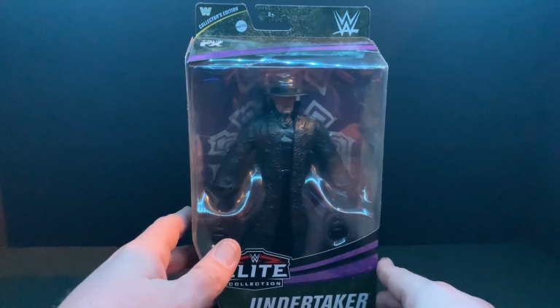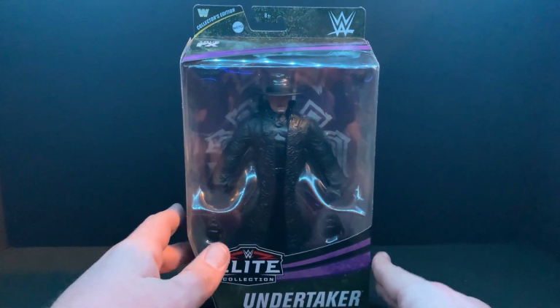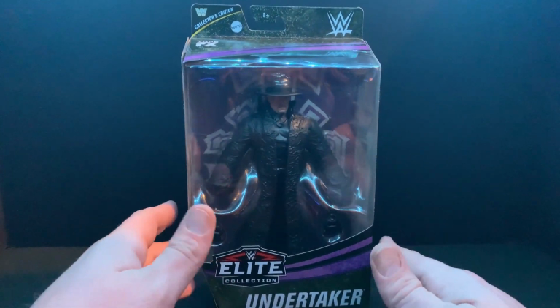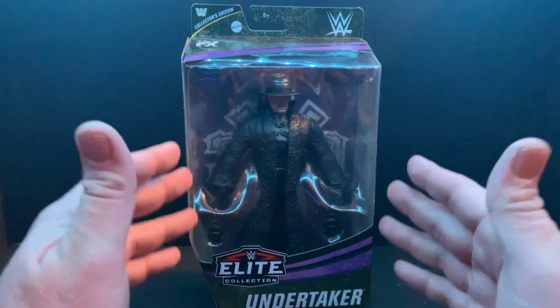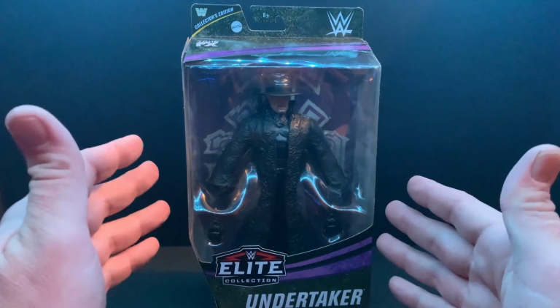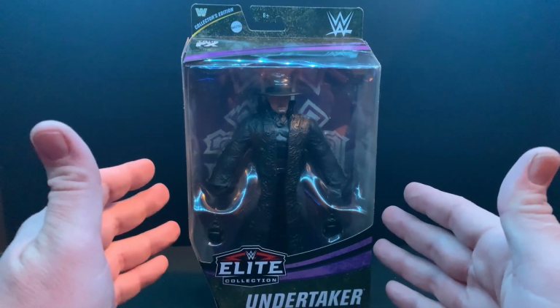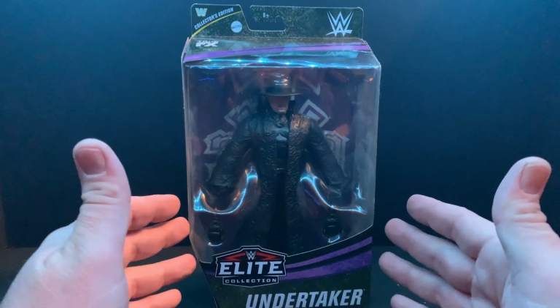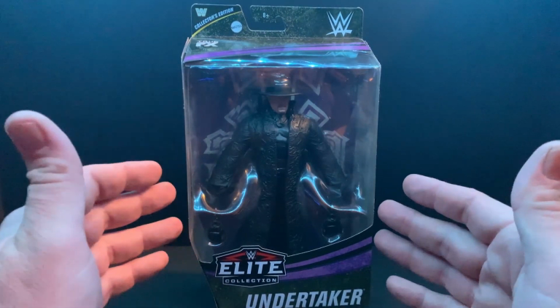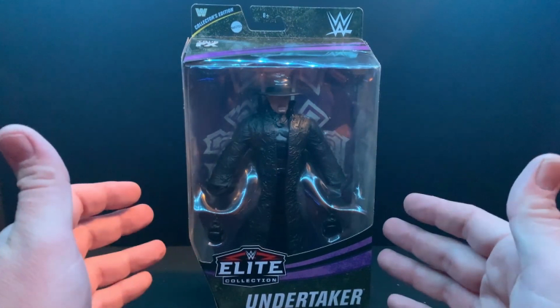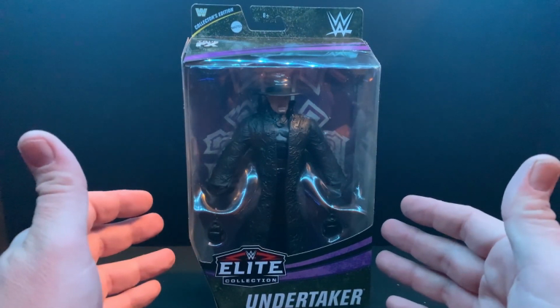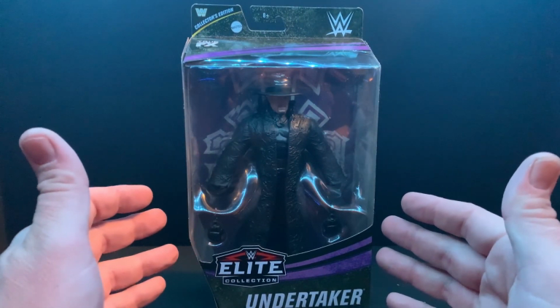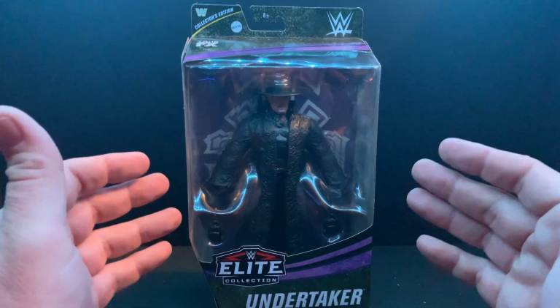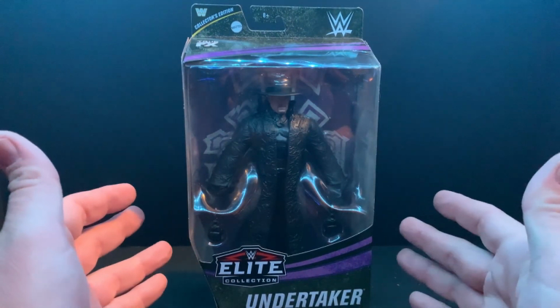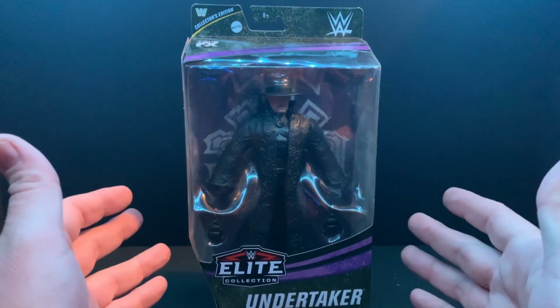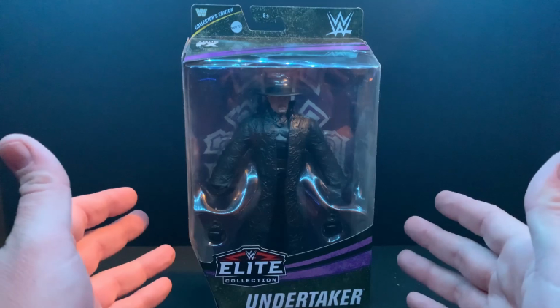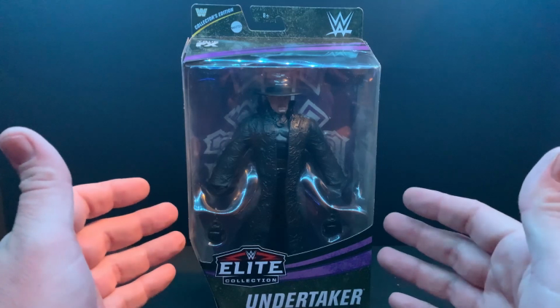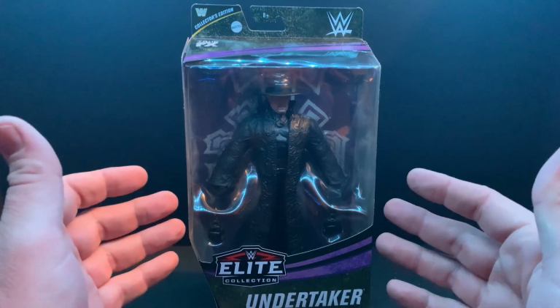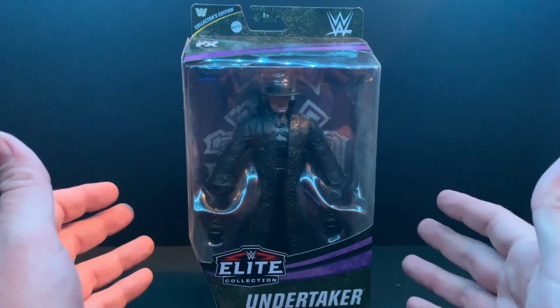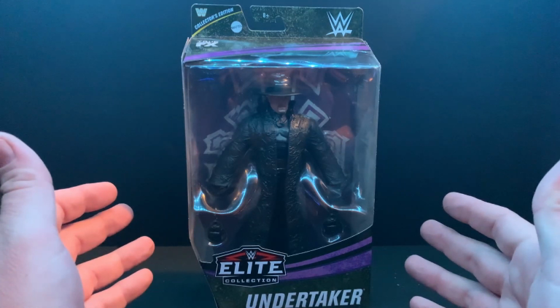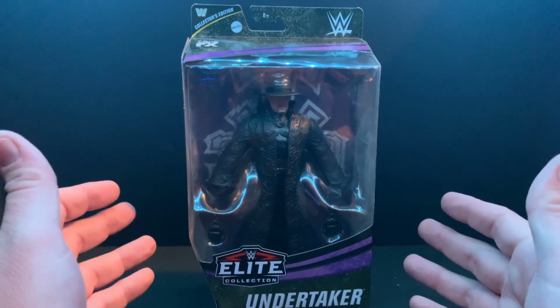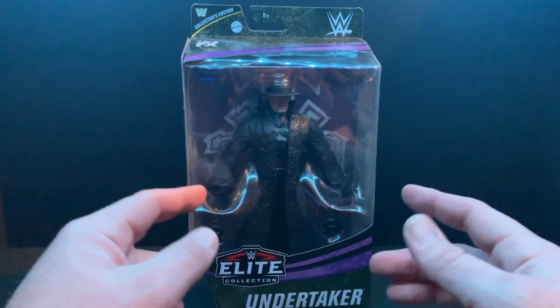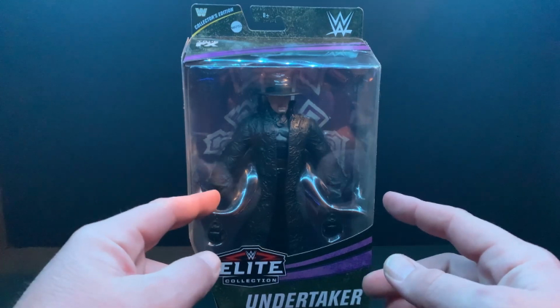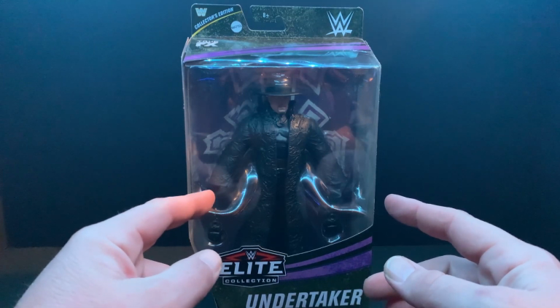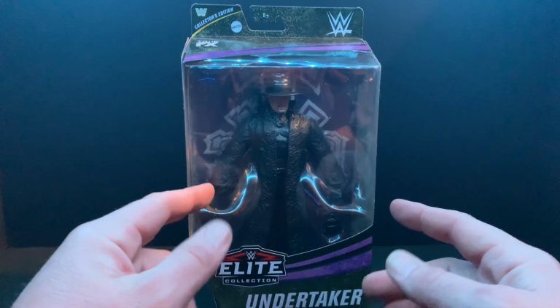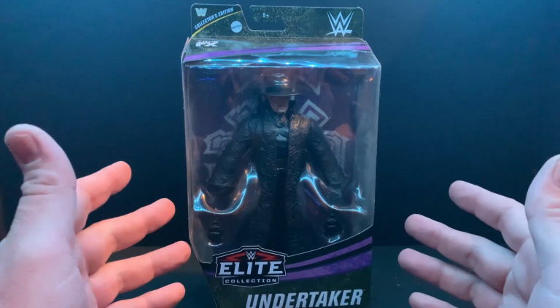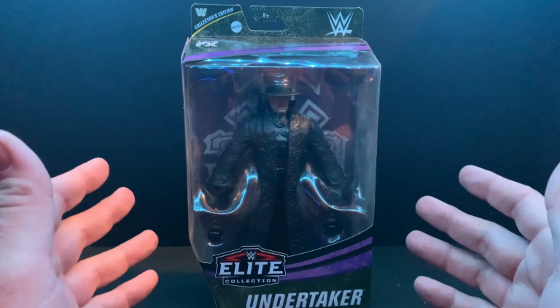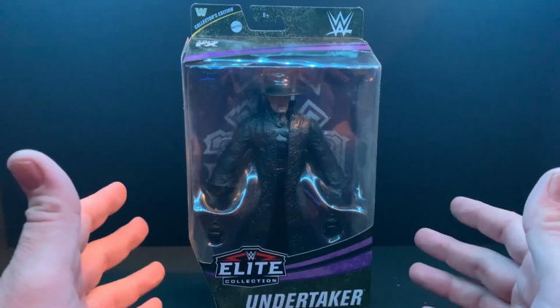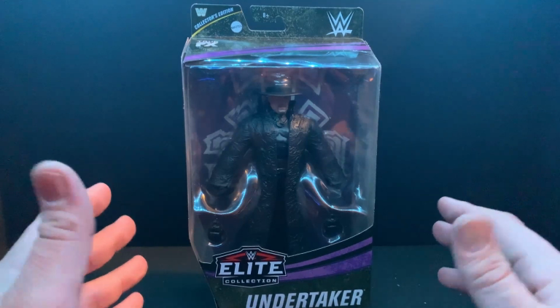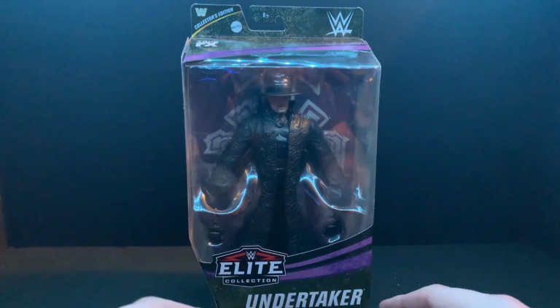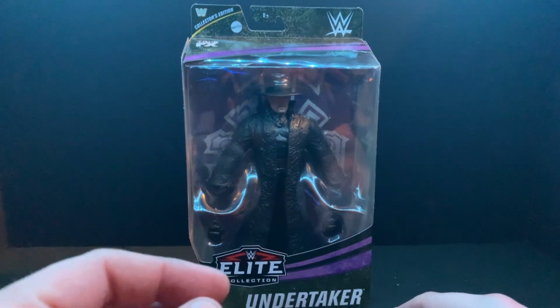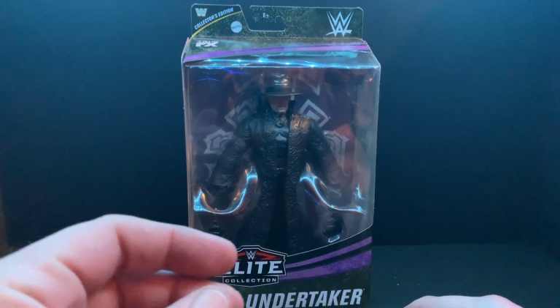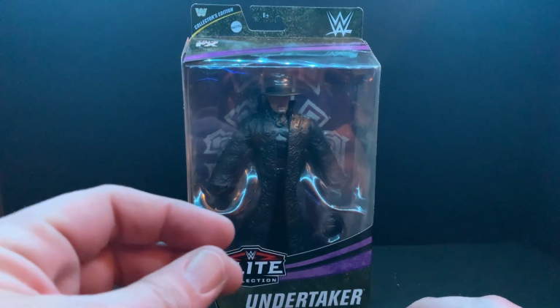I wish I could find a second one — if I find a second one I'll leave it mint on card just to have. But you know how we do here on the channel: I like them loose figures. Let's crack this bad boy open. Let's take a look.